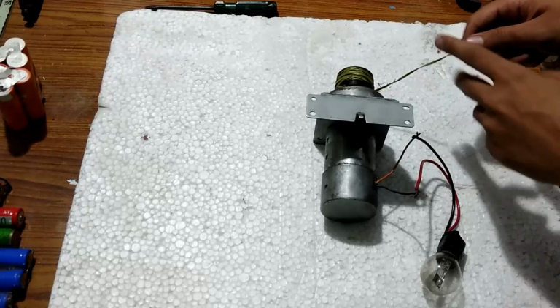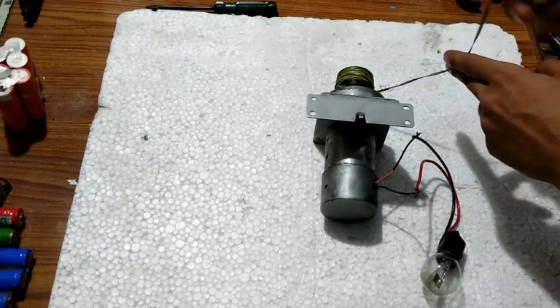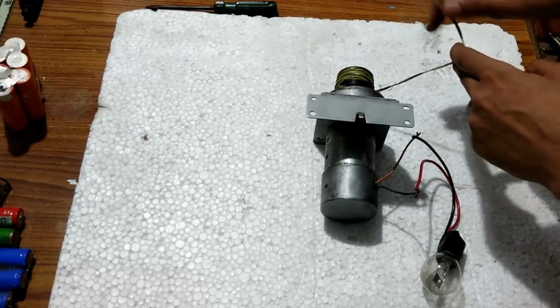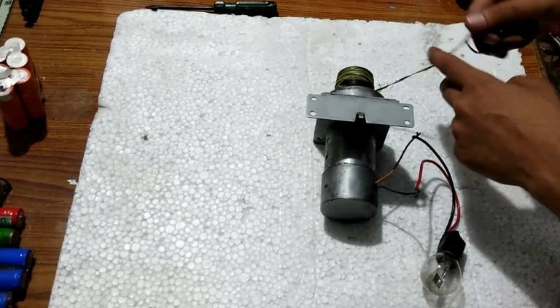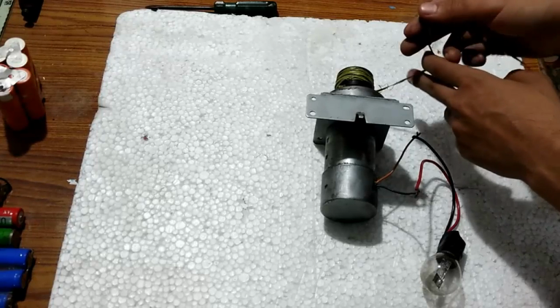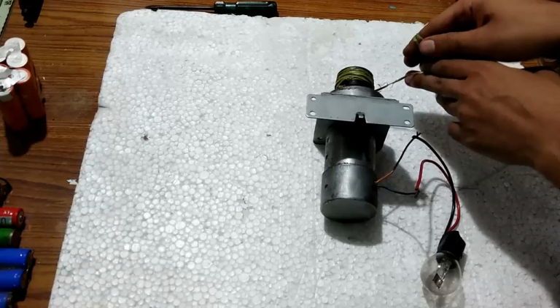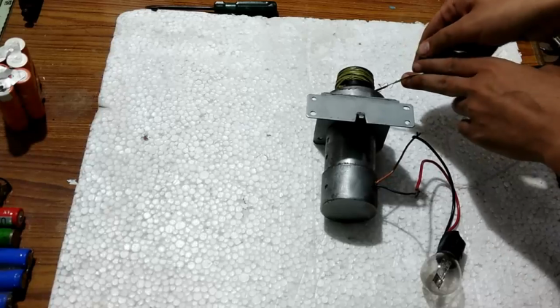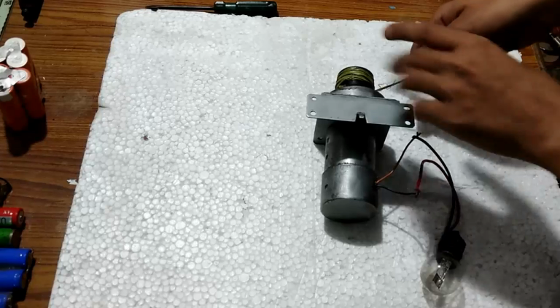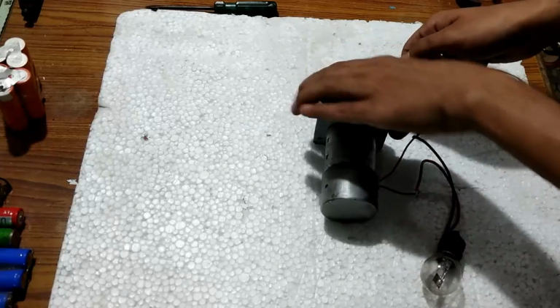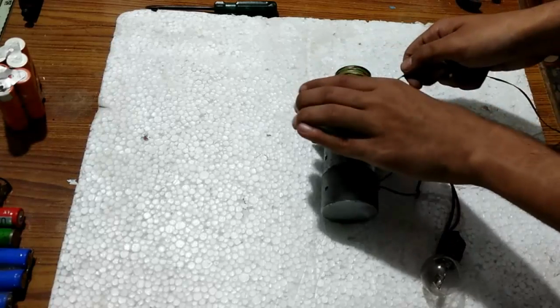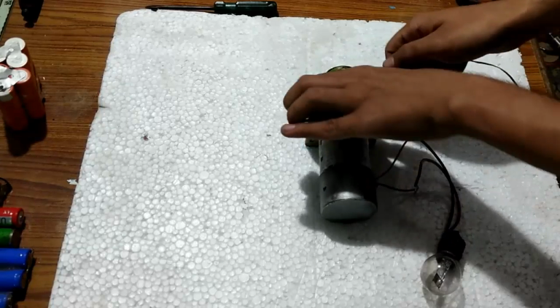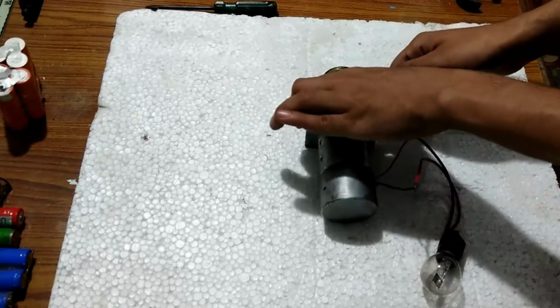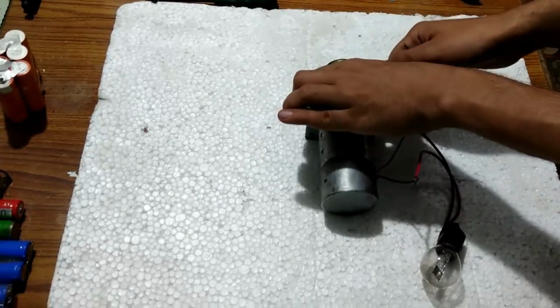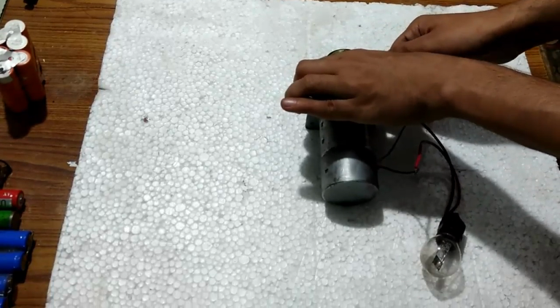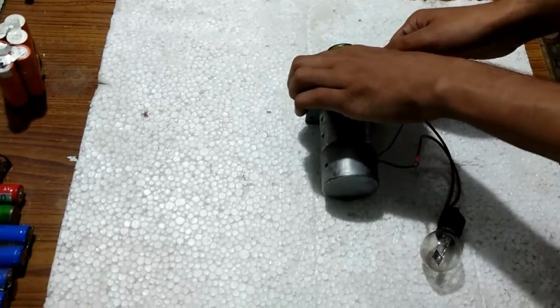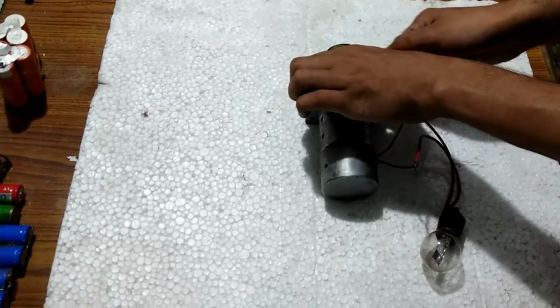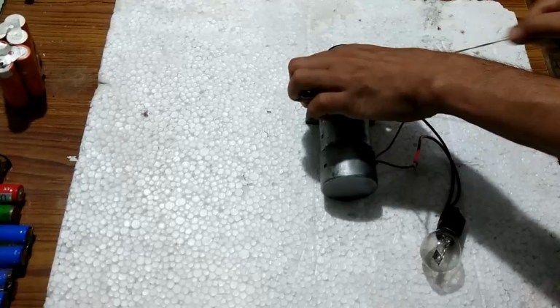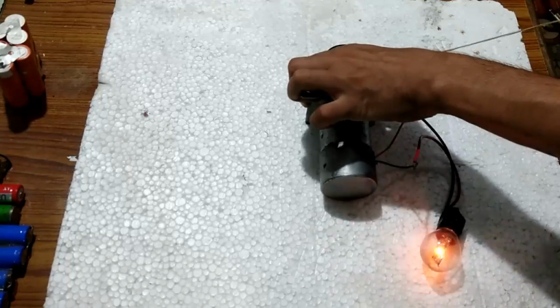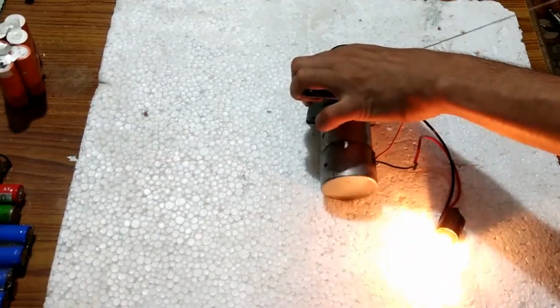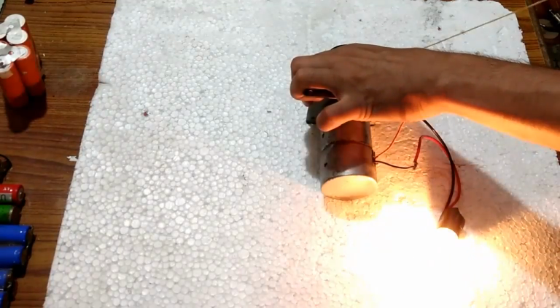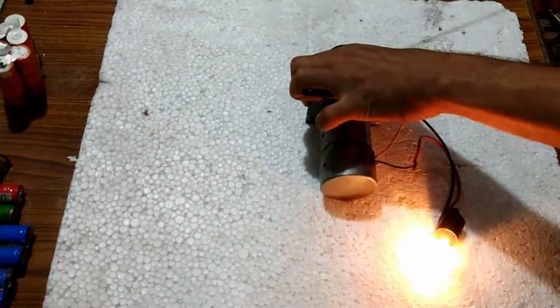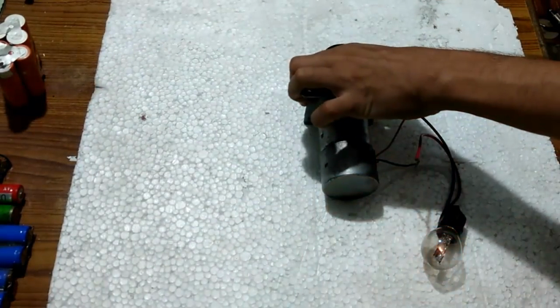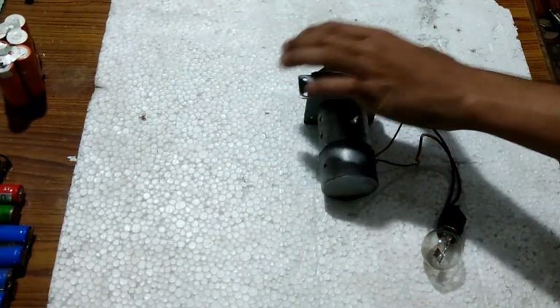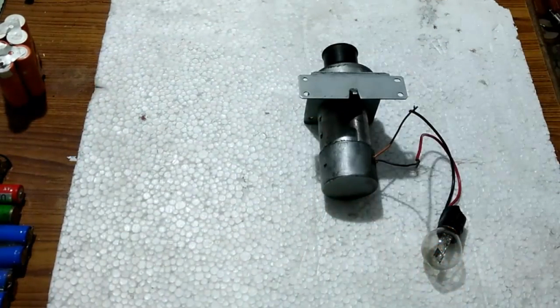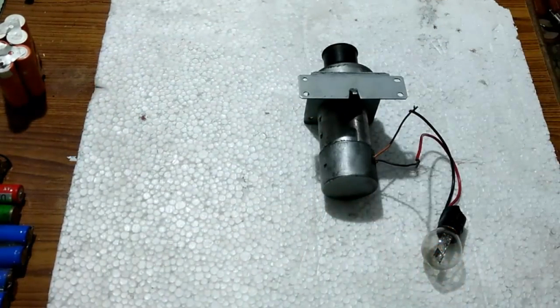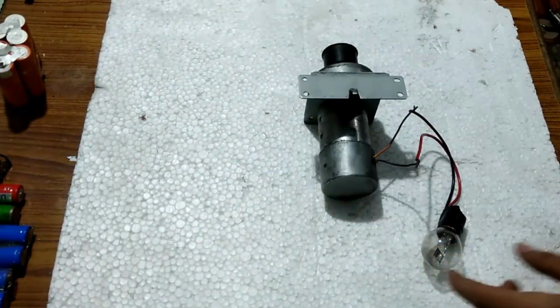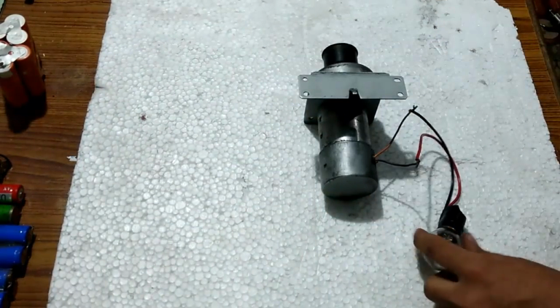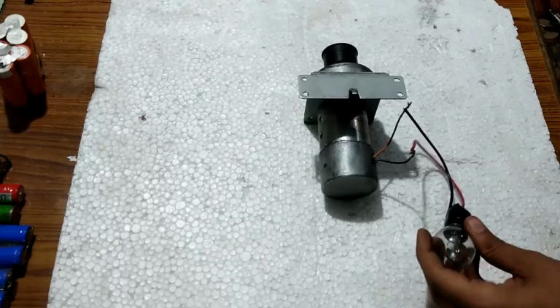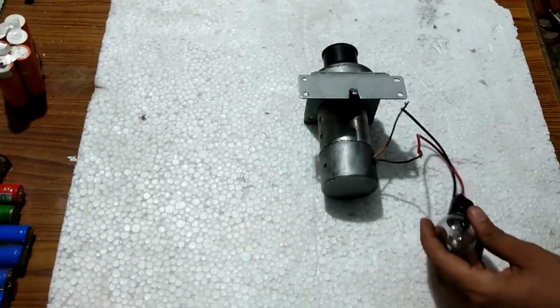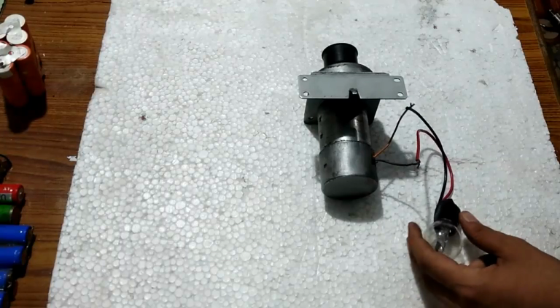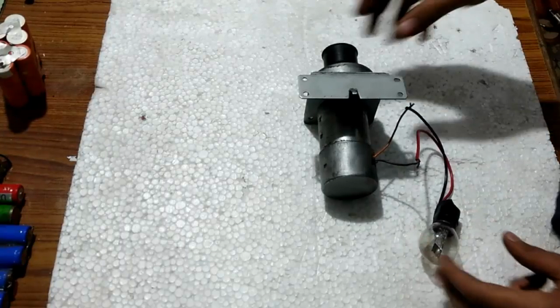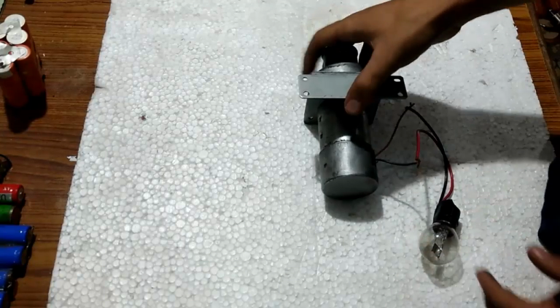Now I am going to use the thread that I always use for more torque. You should see the bulb, and you will see the difference. It glowed much much better with the thread.